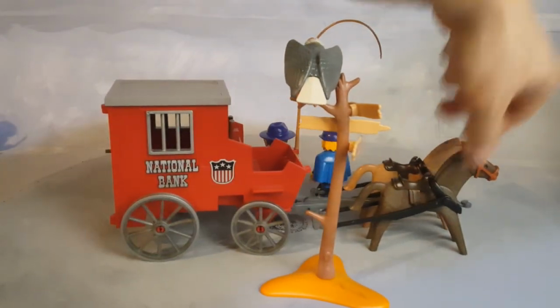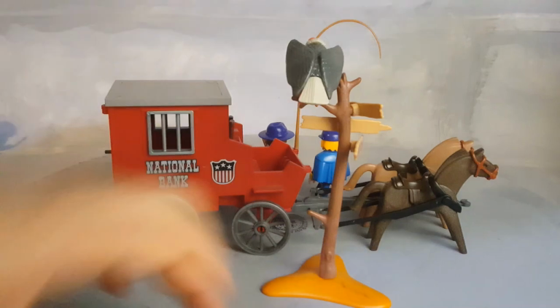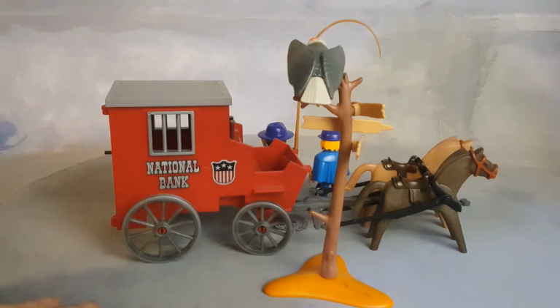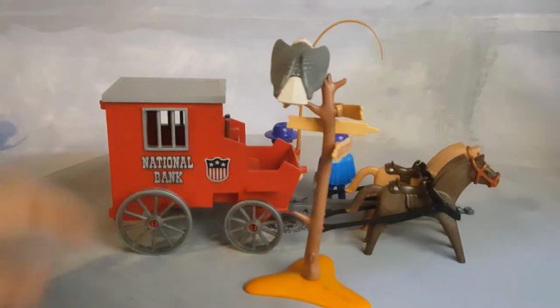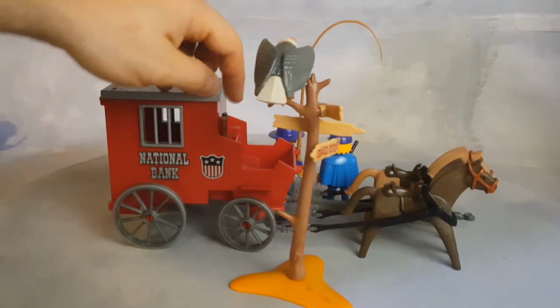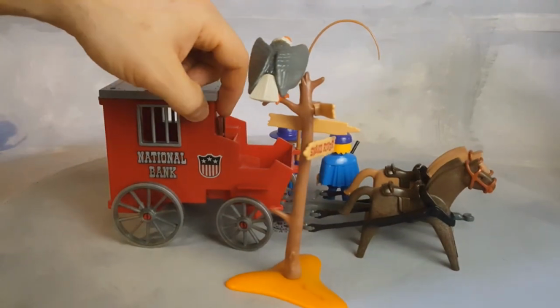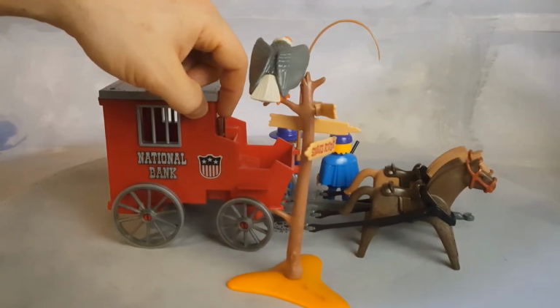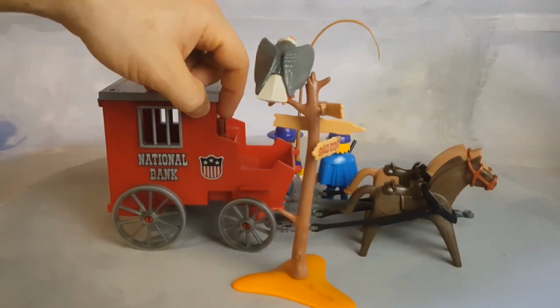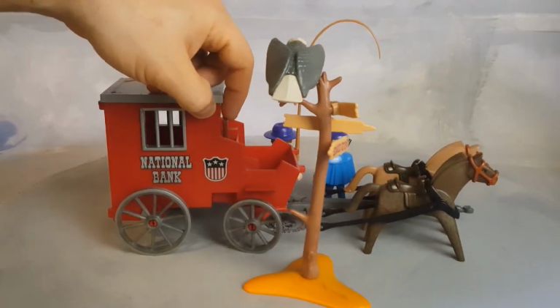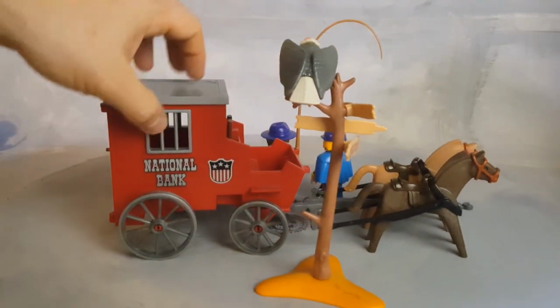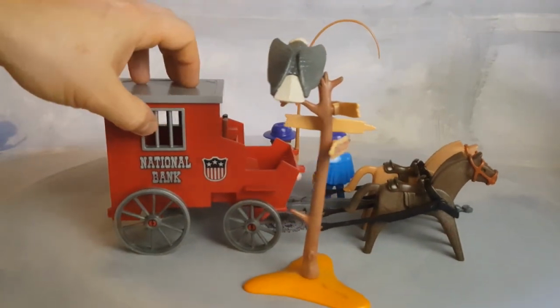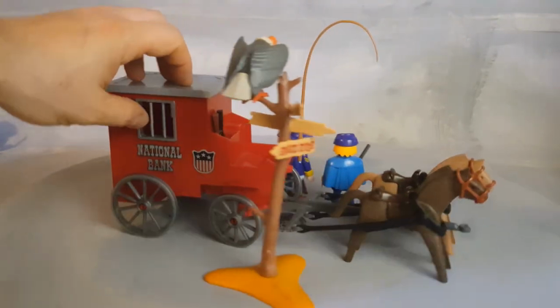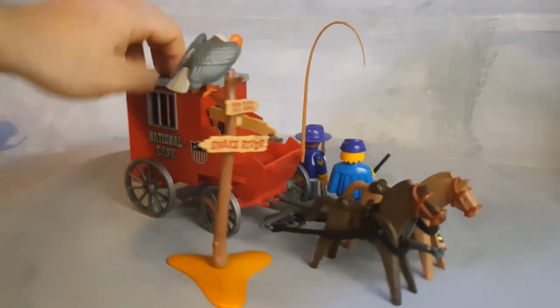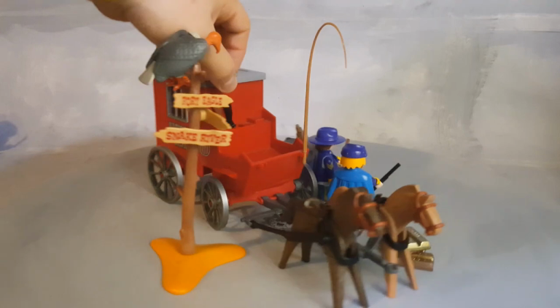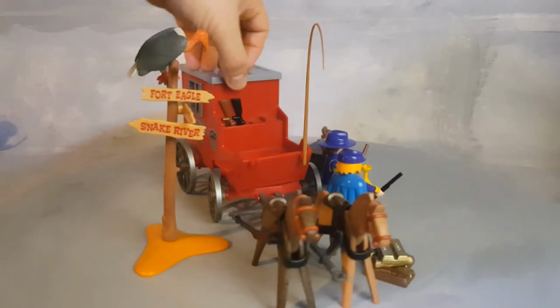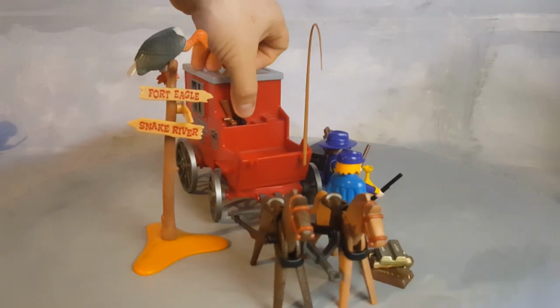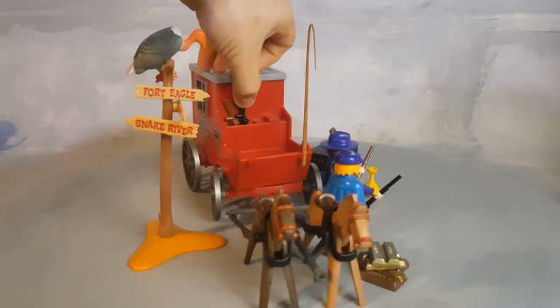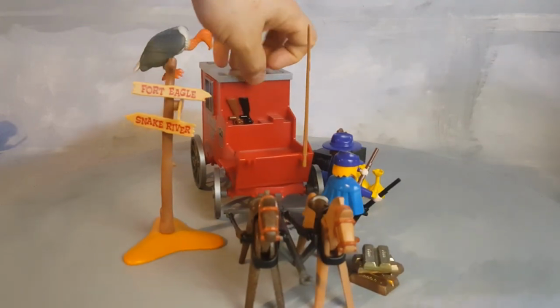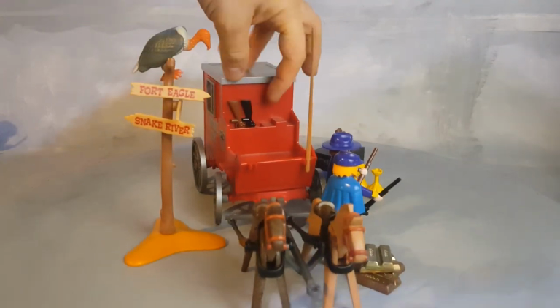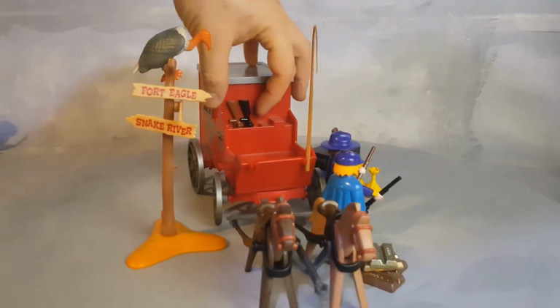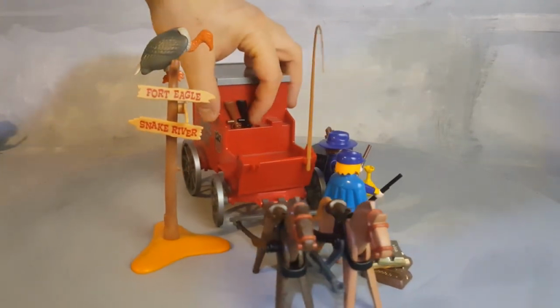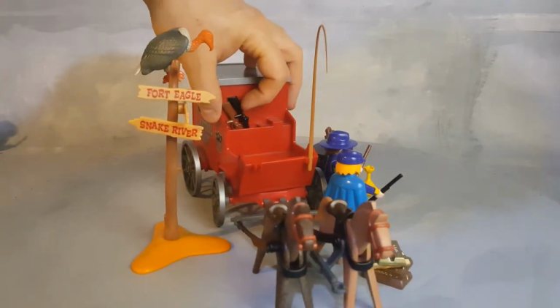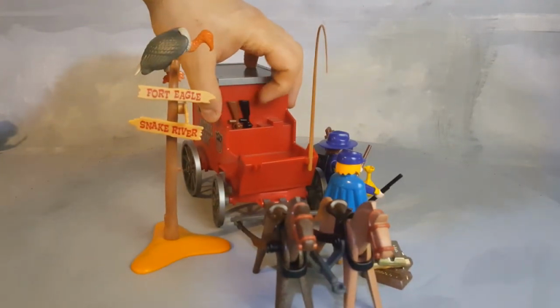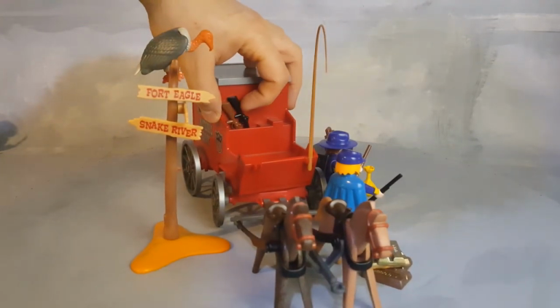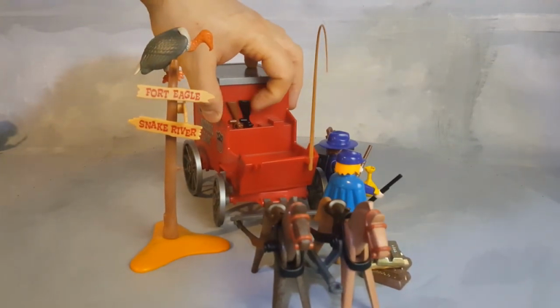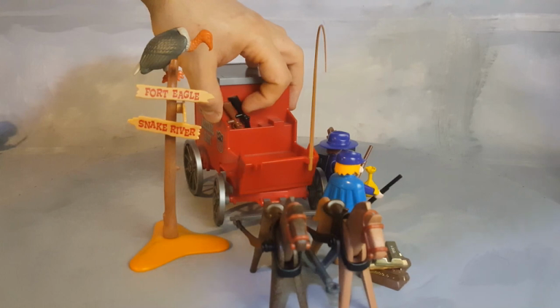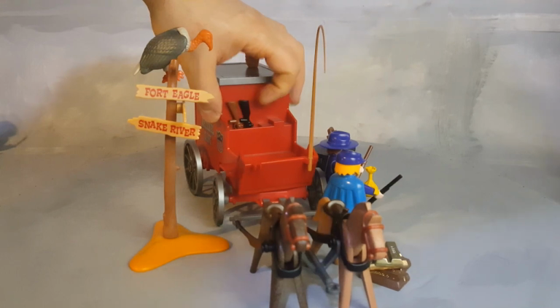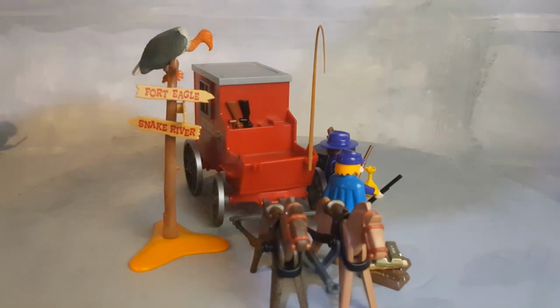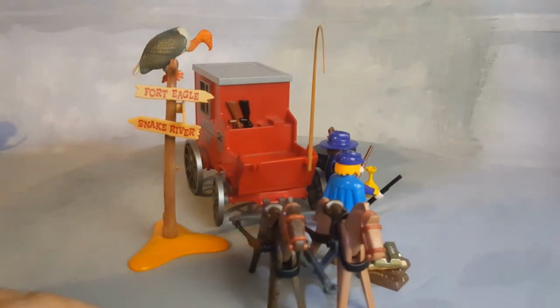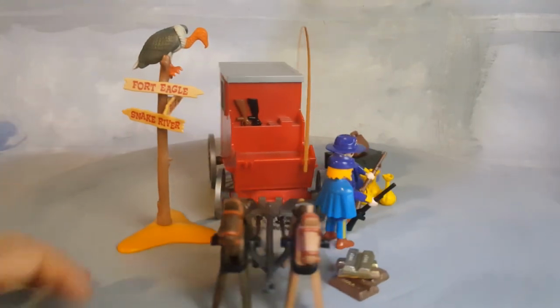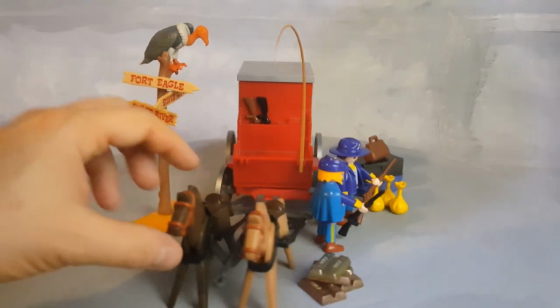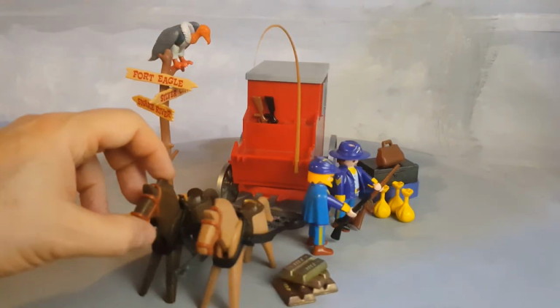It has a space right at the top for guns. If you look at it, see right there — it's a little hole and you put the guns inside. Each horse has a saddle.